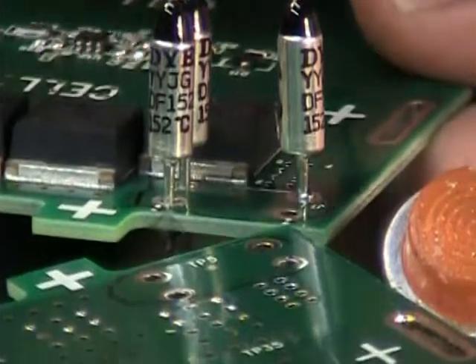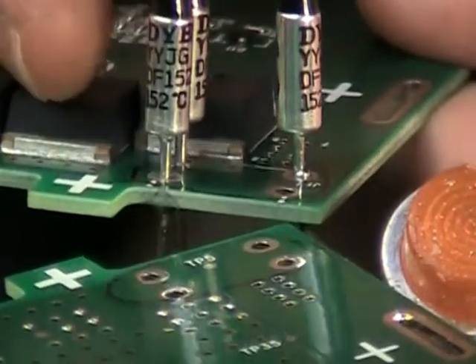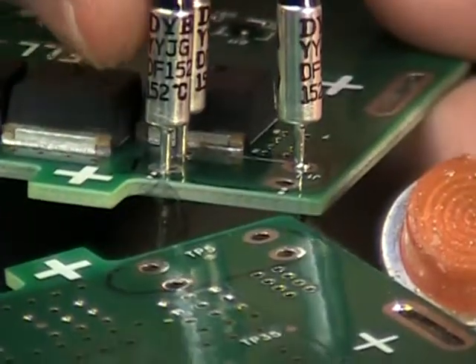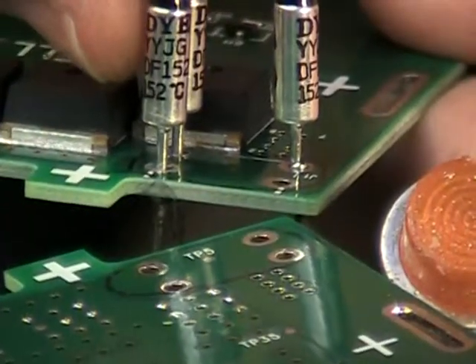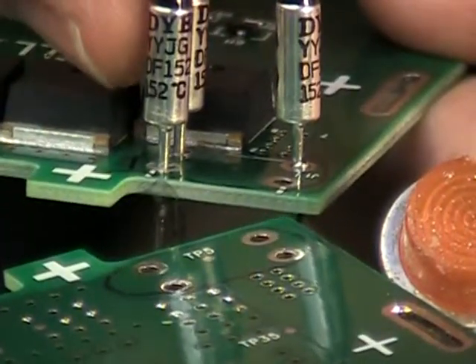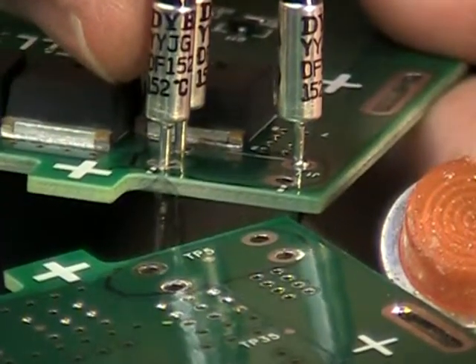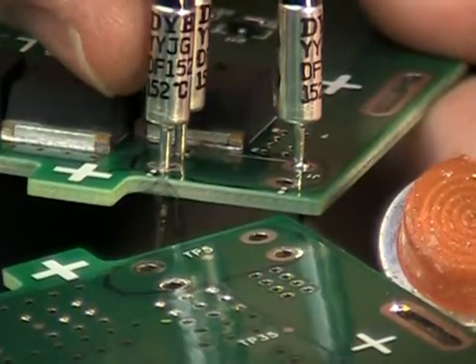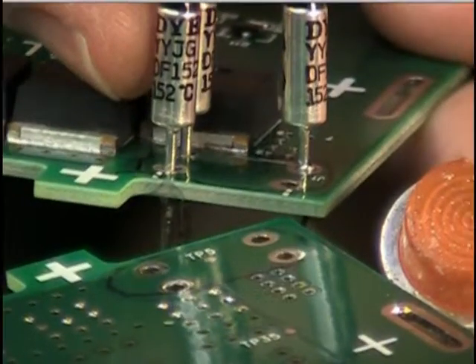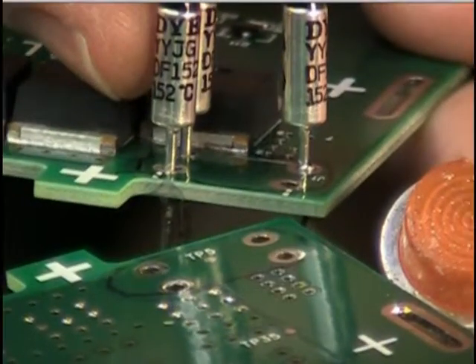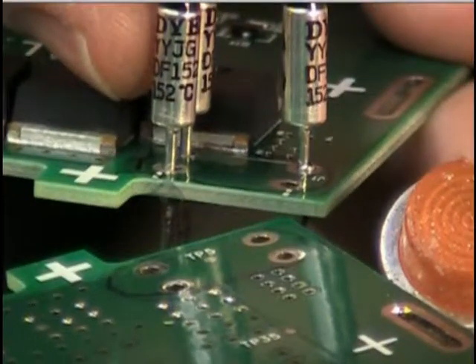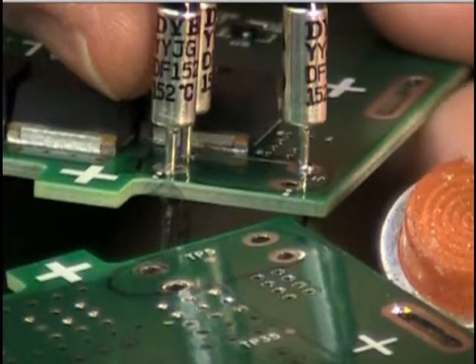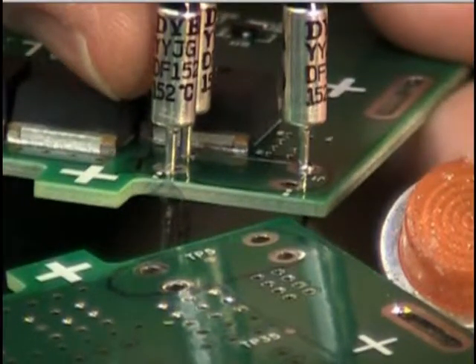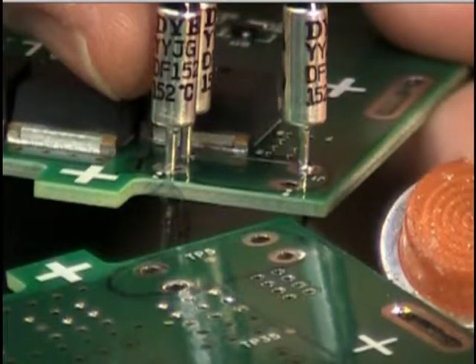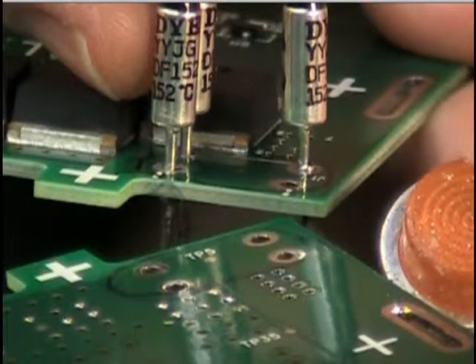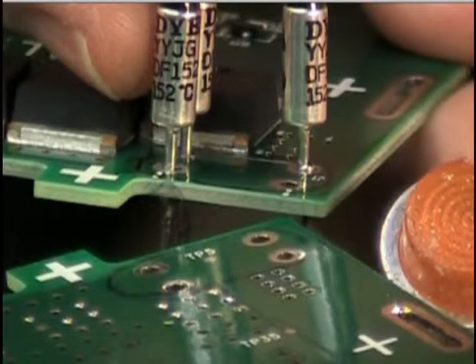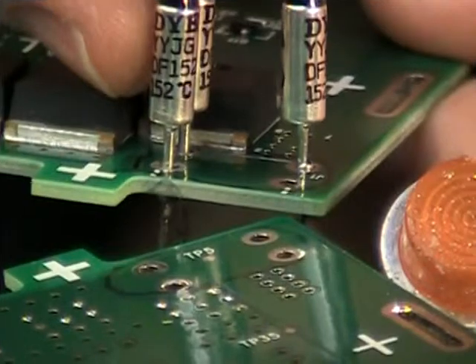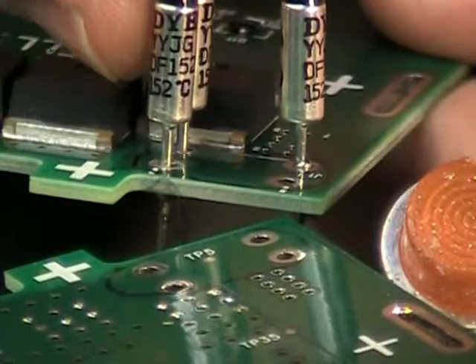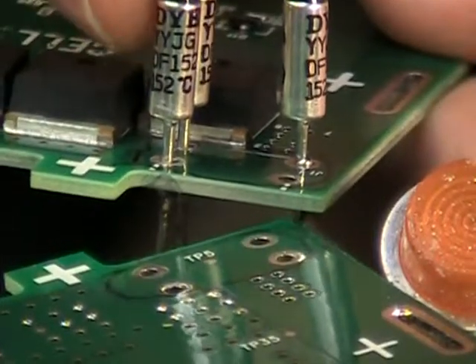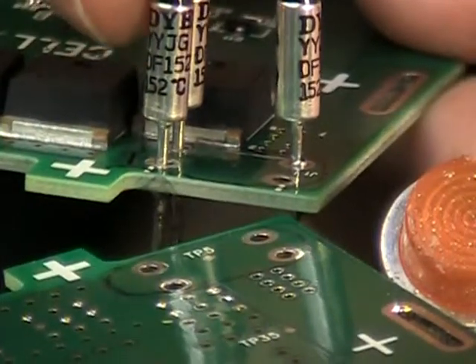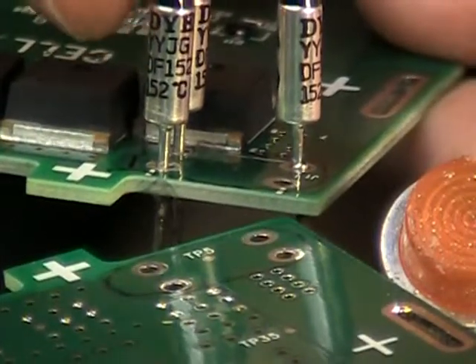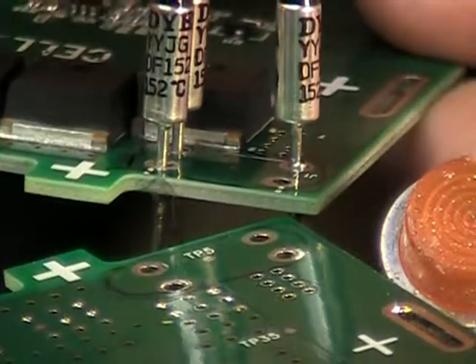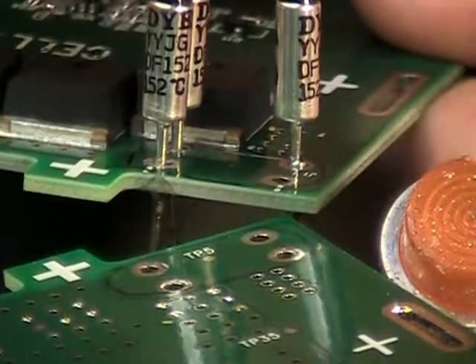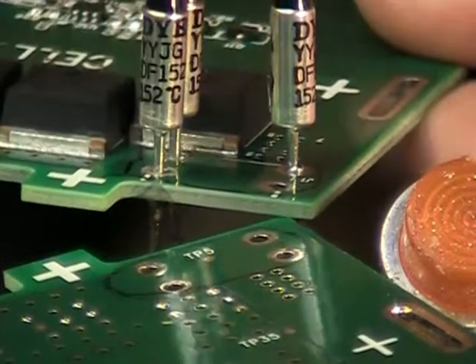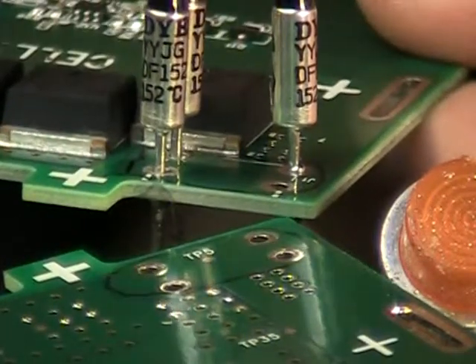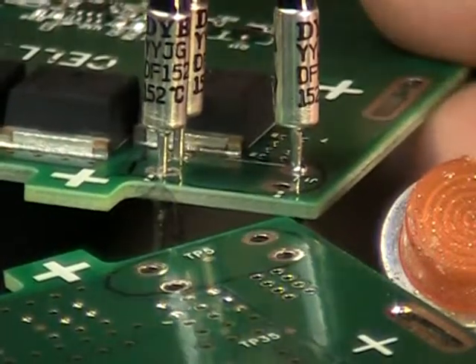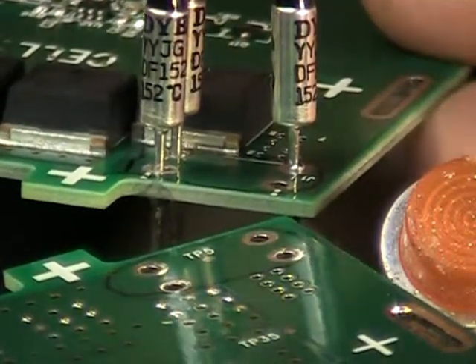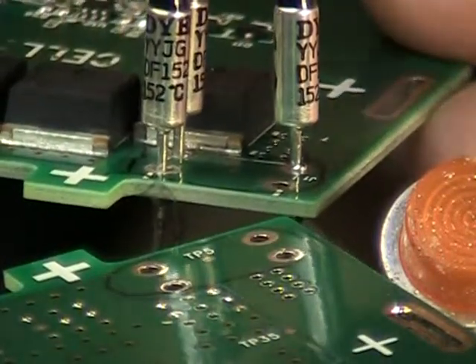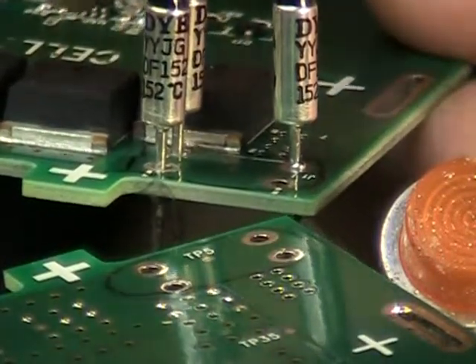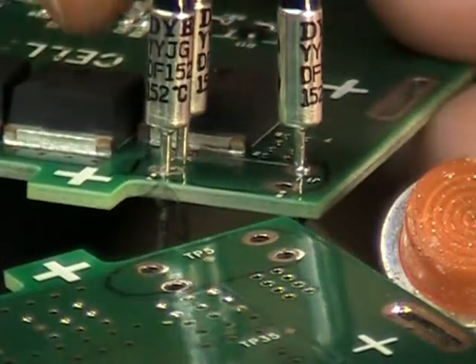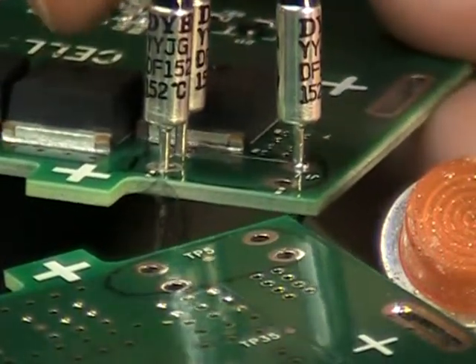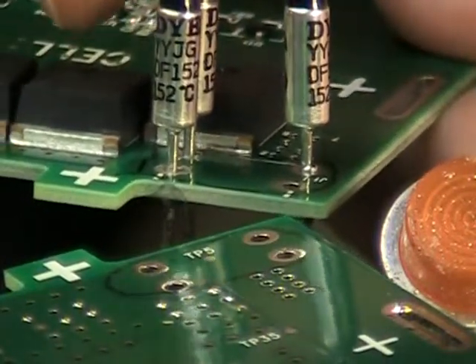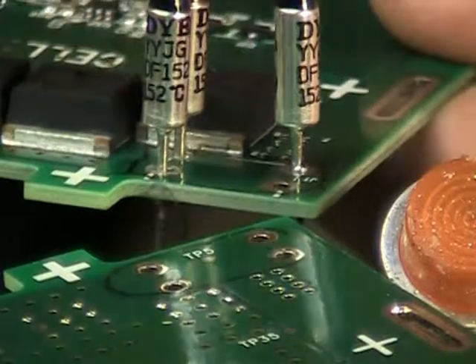These are thermal fuses on this board, and what they're trying to do is a new method of soldering to make it a little faster, a little better efficiency, and try not to activate these thermal fuses.